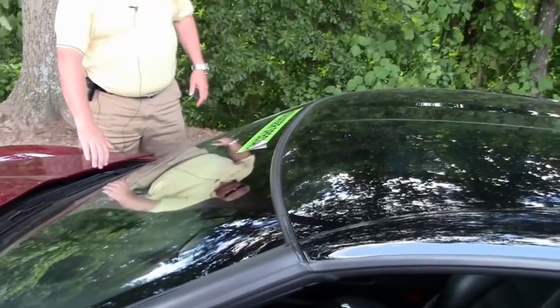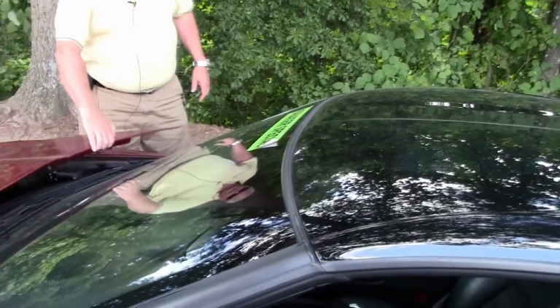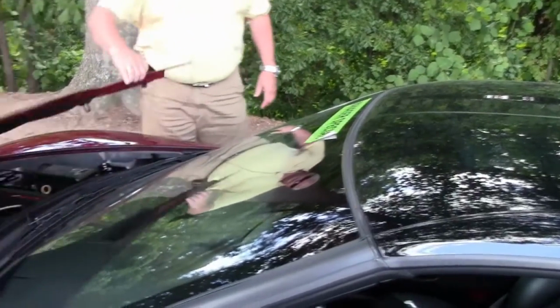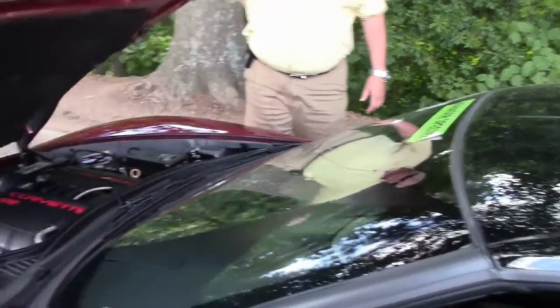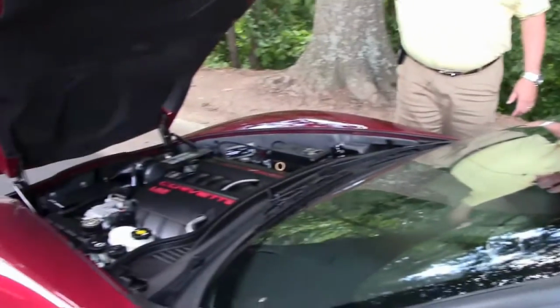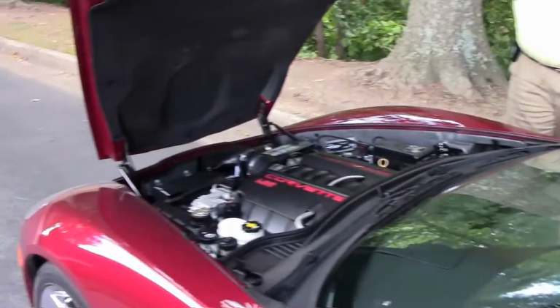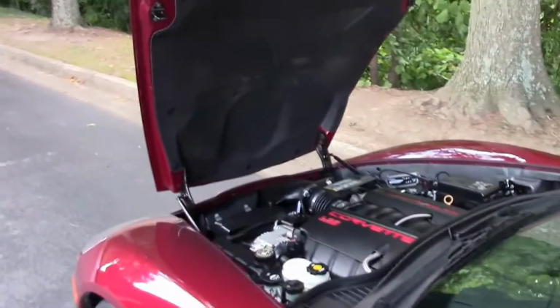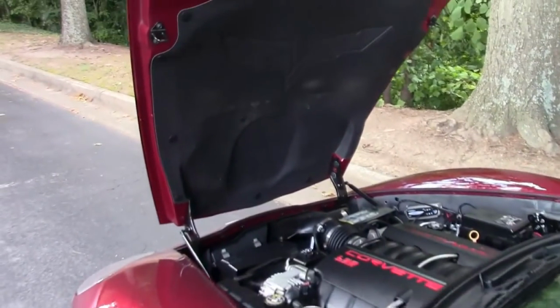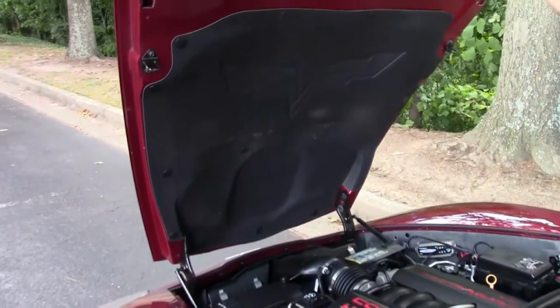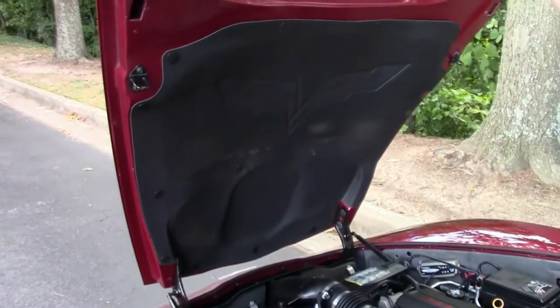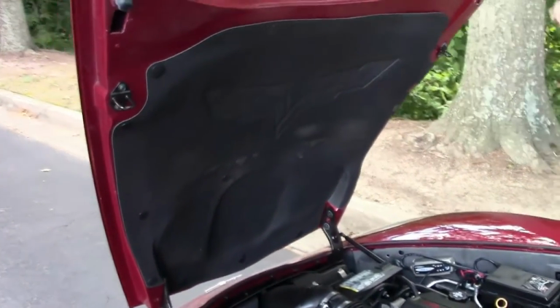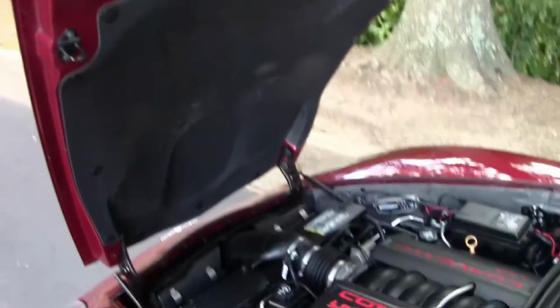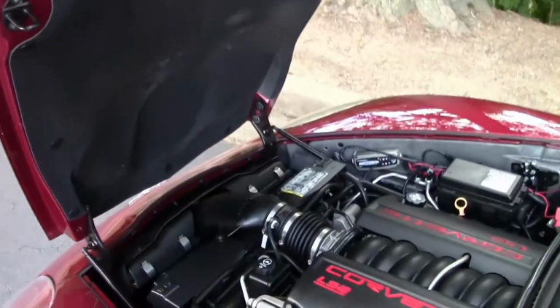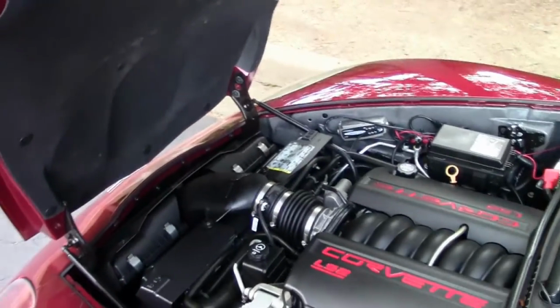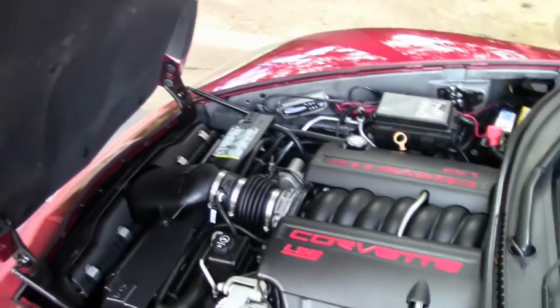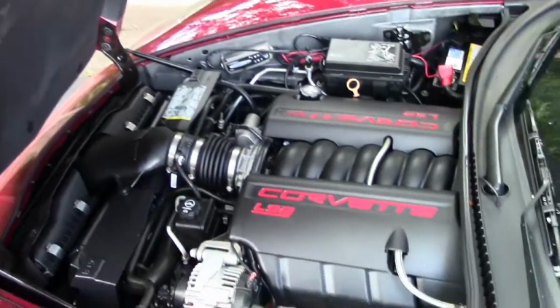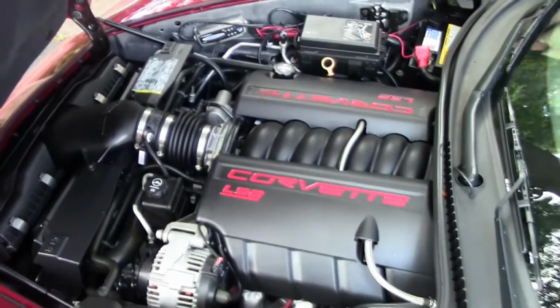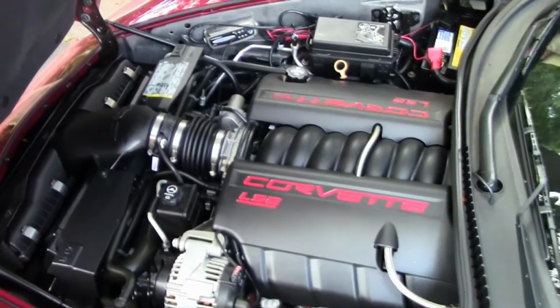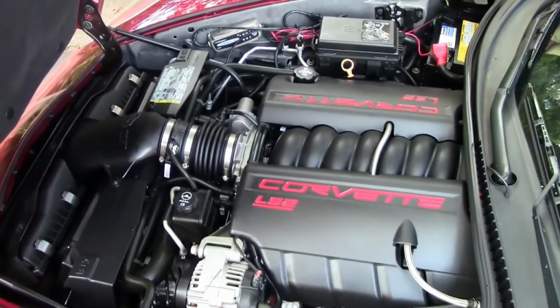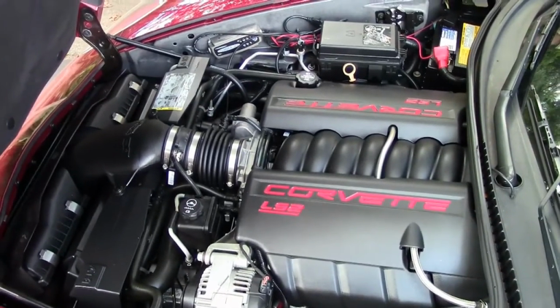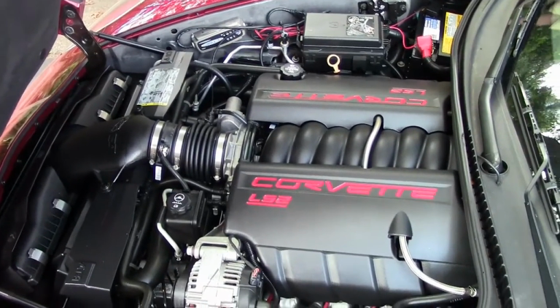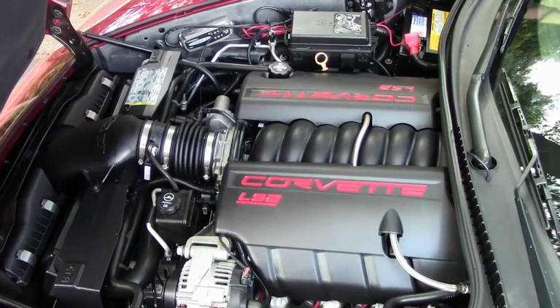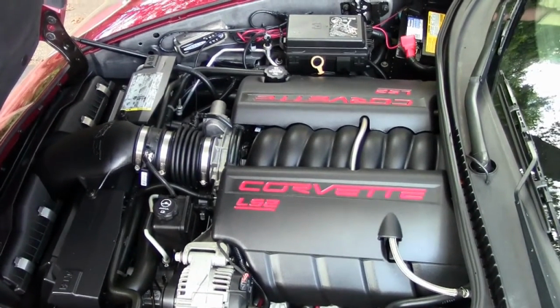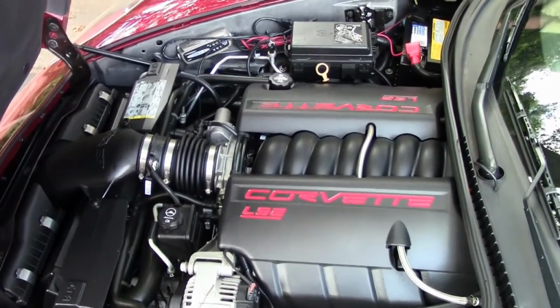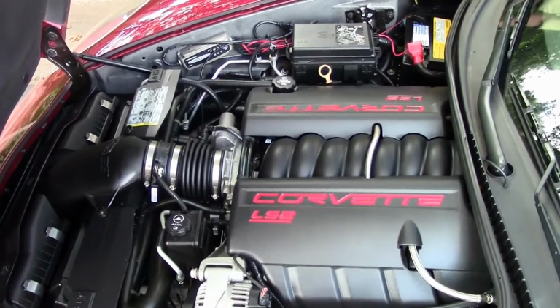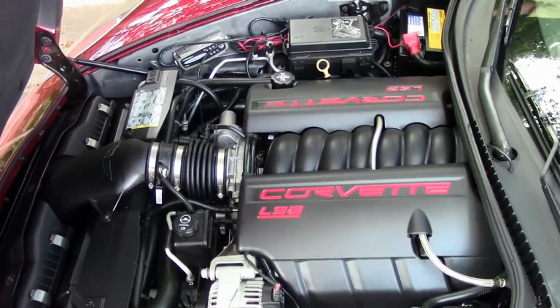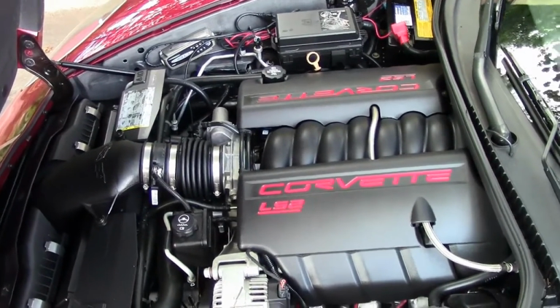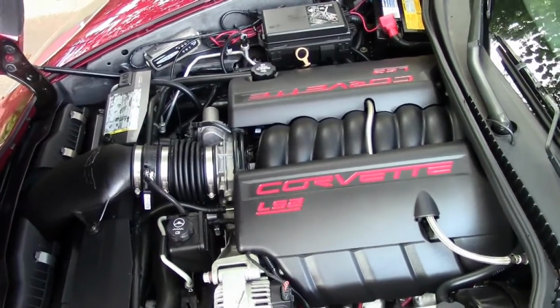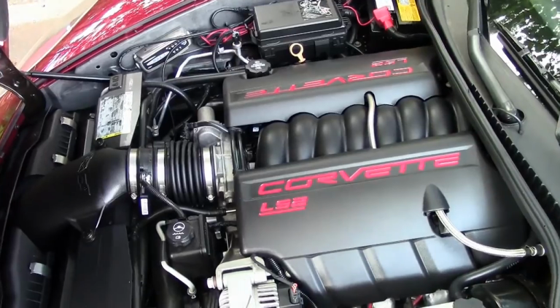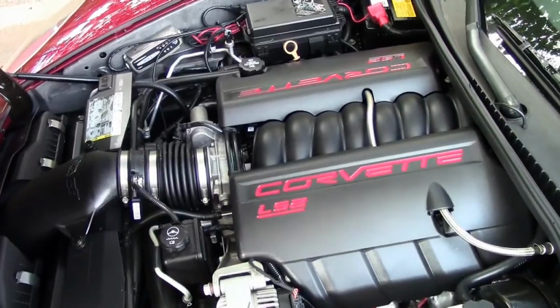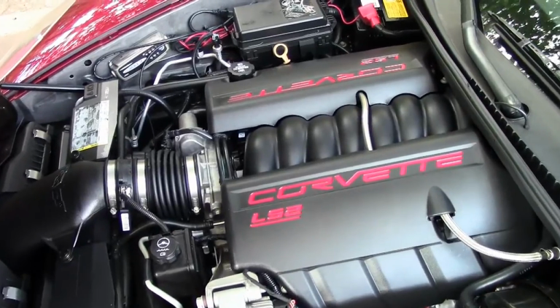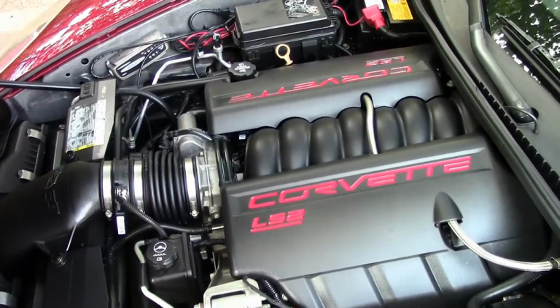Then we're going to get into the engine compartment. You've got the LS2 at 400 horsepower, very sharp, very clean.